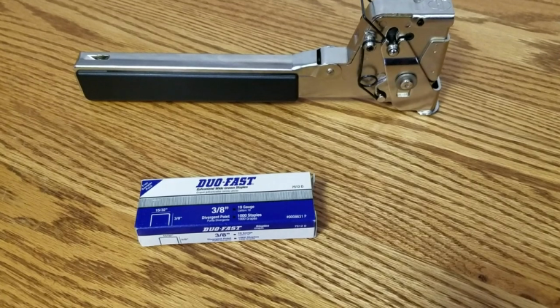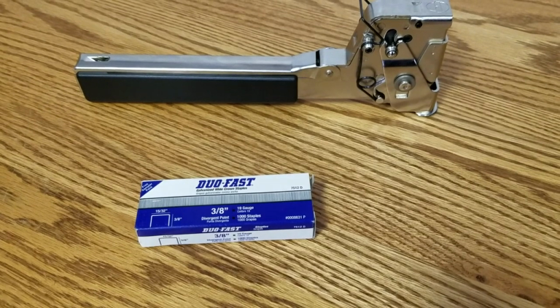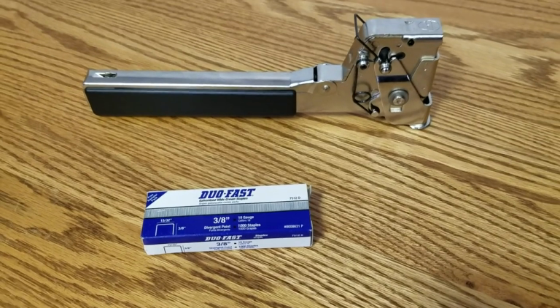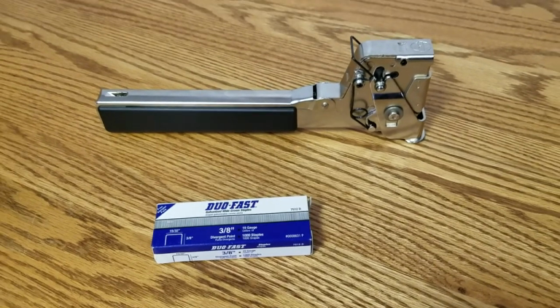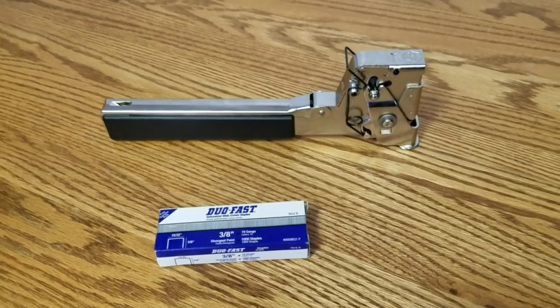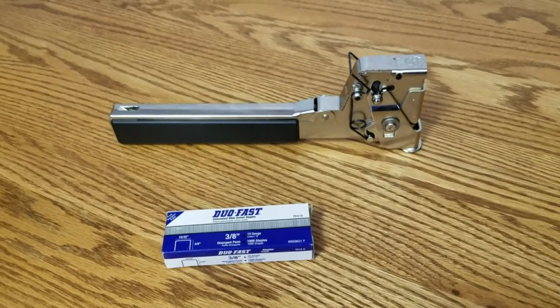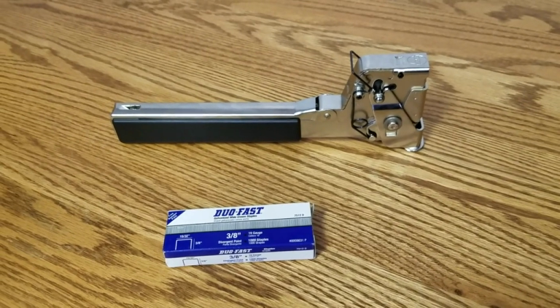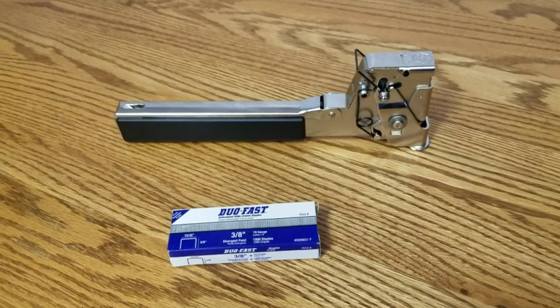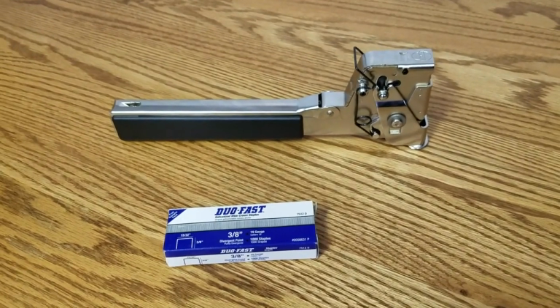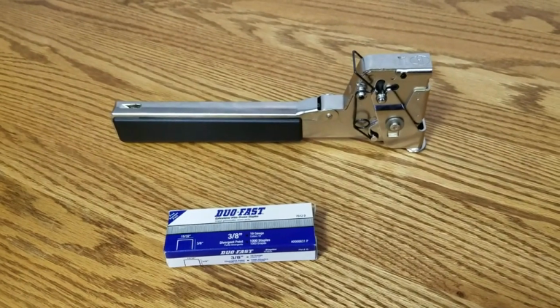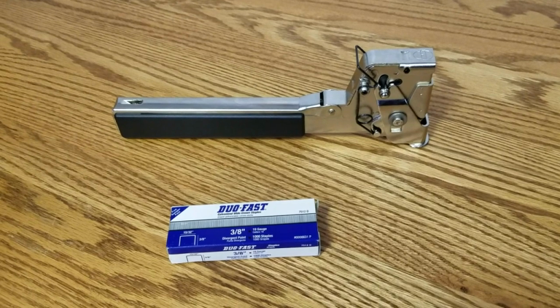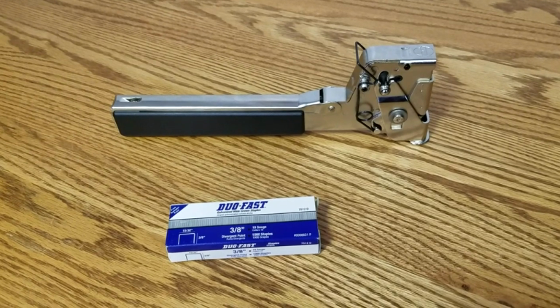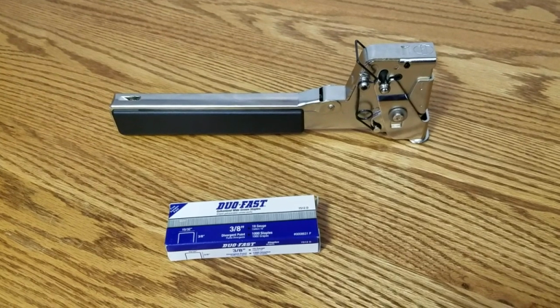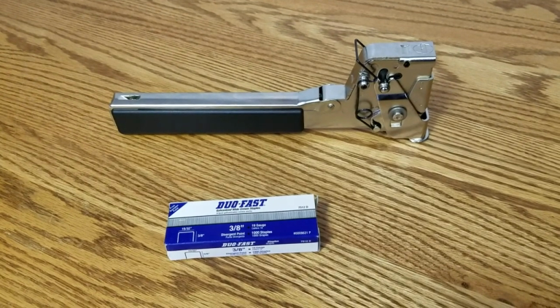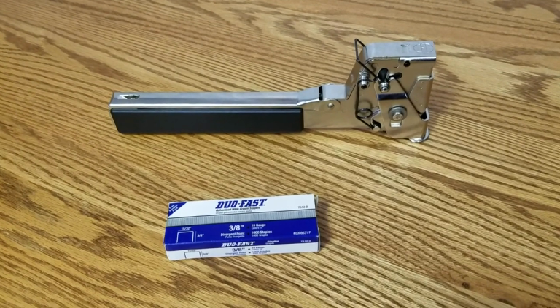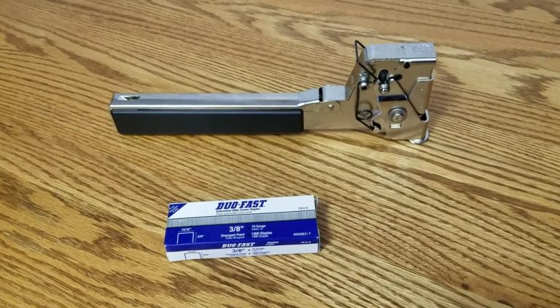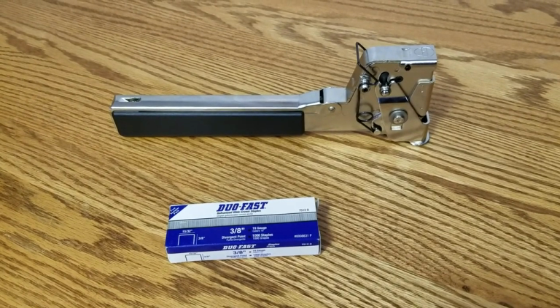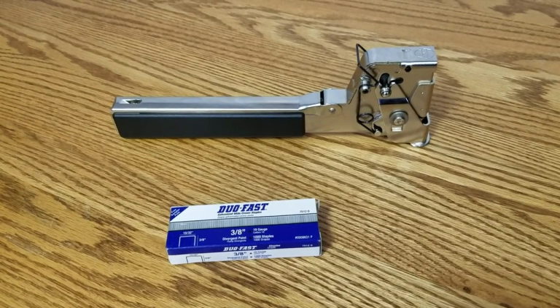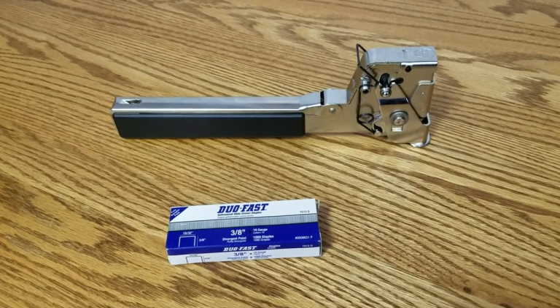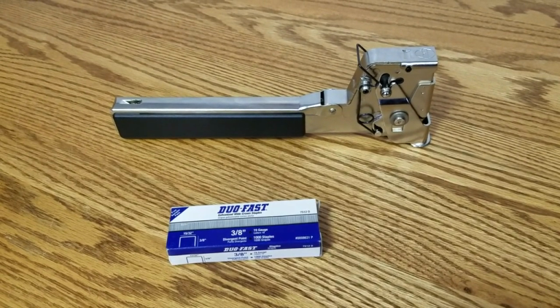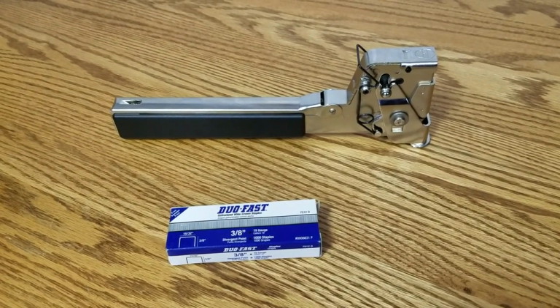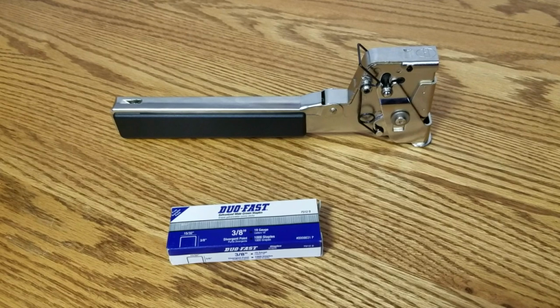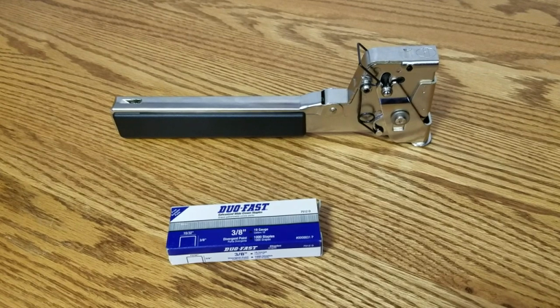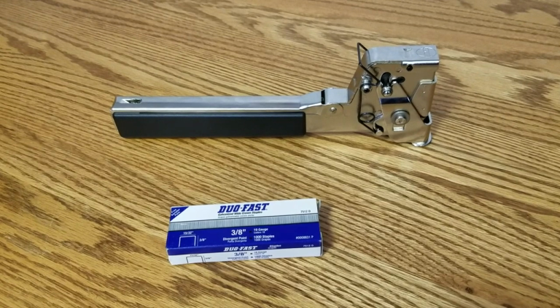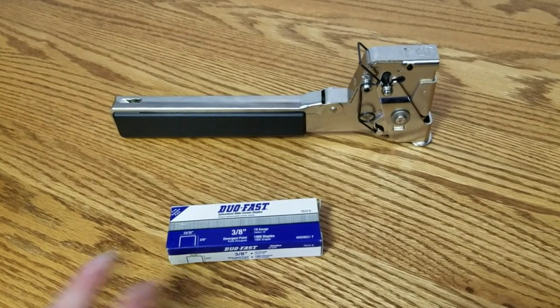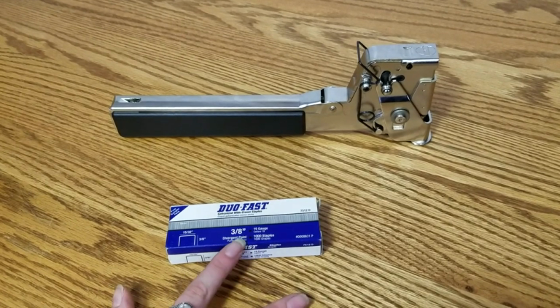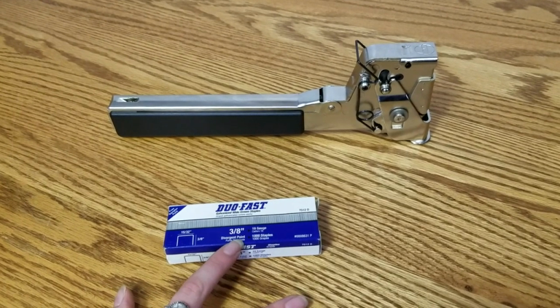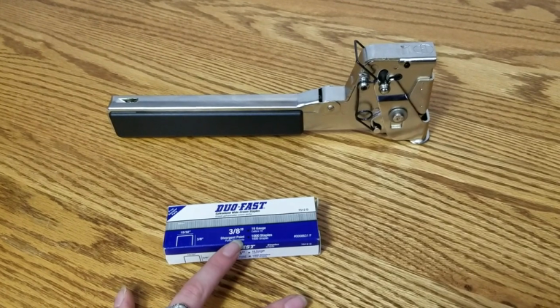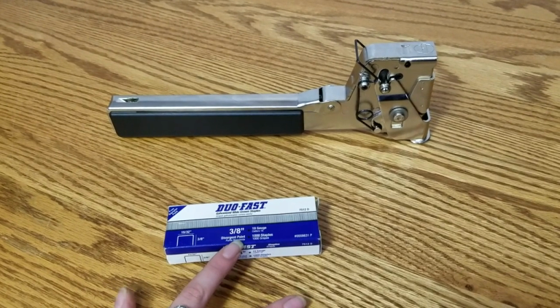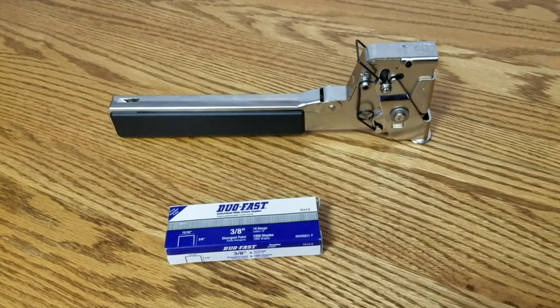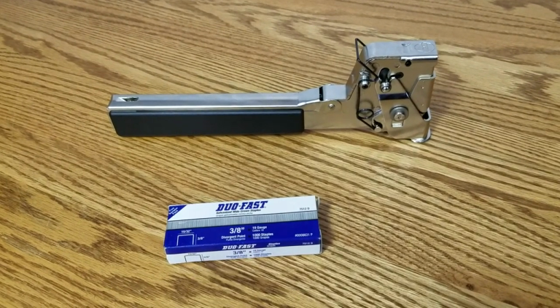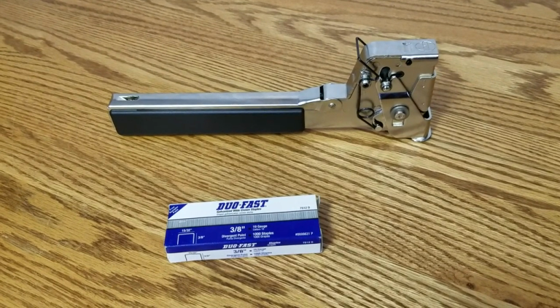Welcome back. Installer Tools here today with the DuoFast 755 Hammer Tacker. When loading, be sure to use the correct type and size DuoFast staples and load them onto the rail. This Hammer Tacker takes the 3/8" 7512D staples.